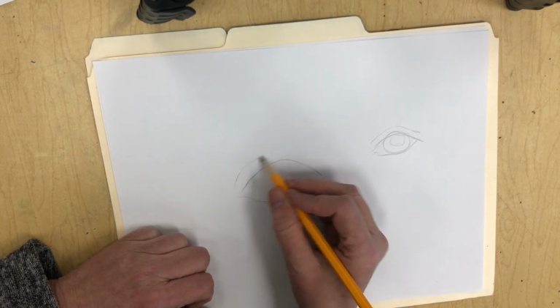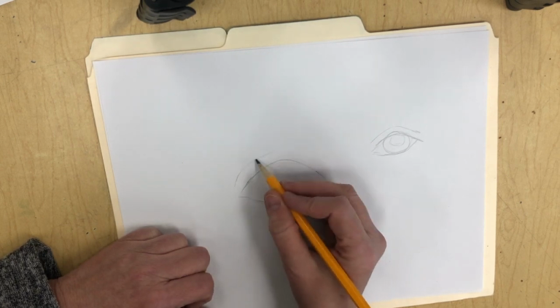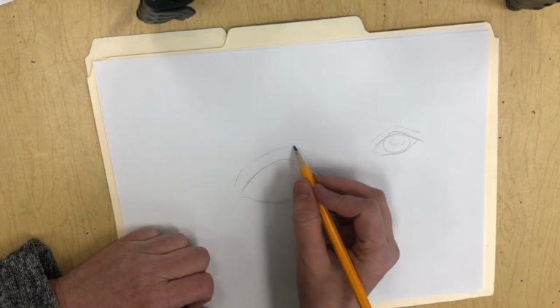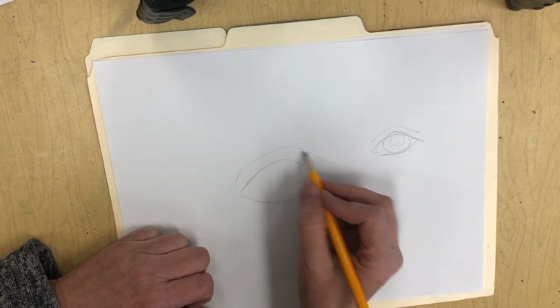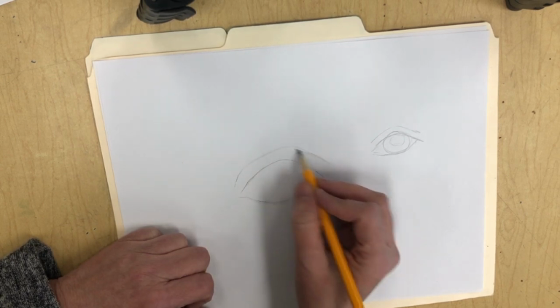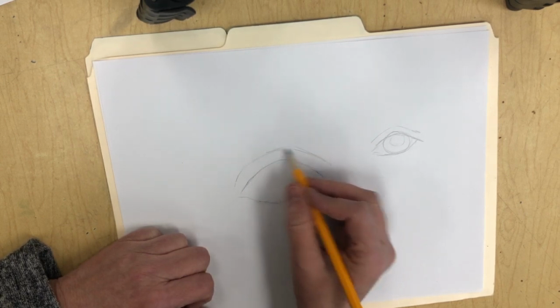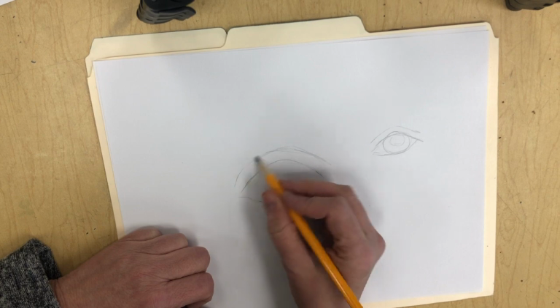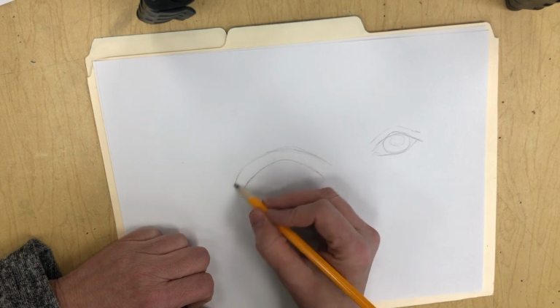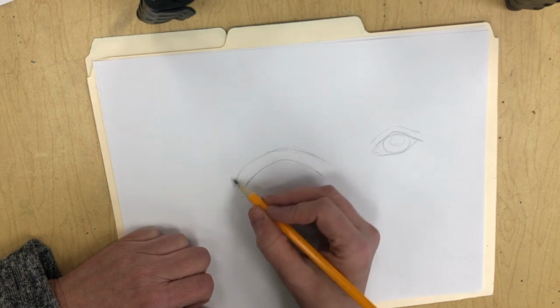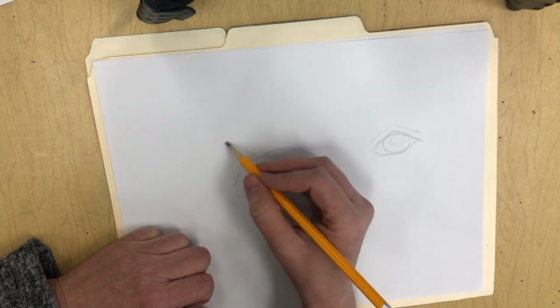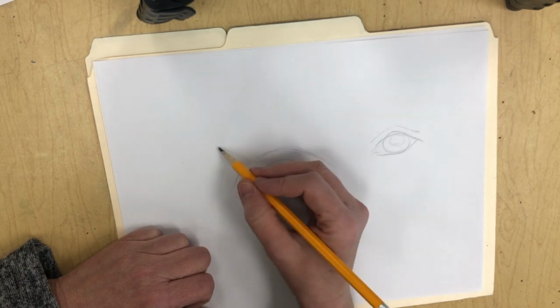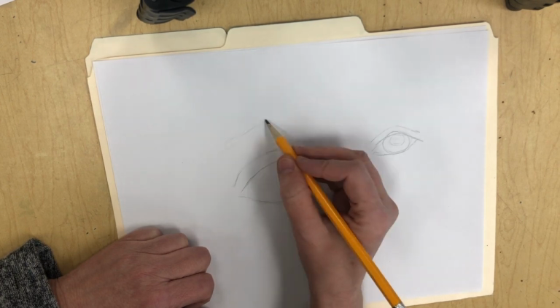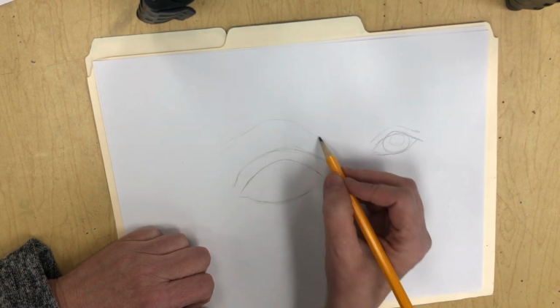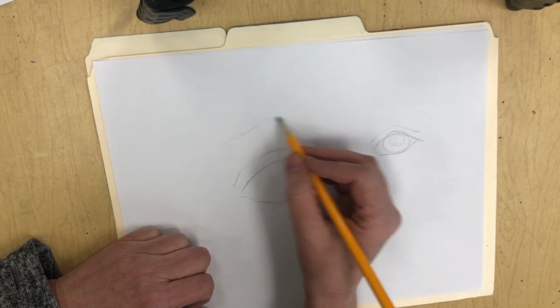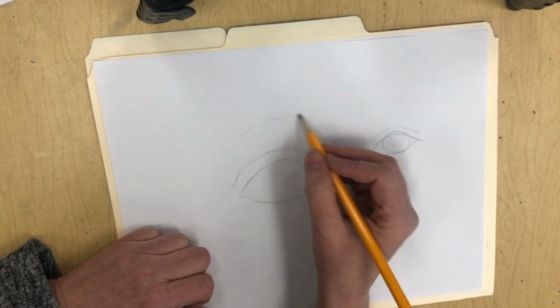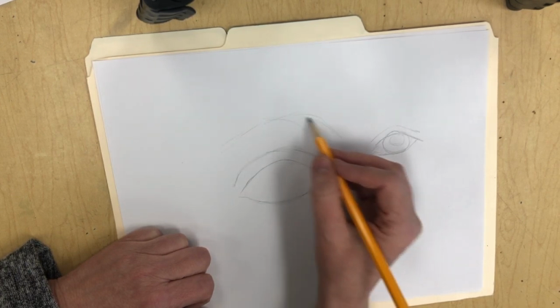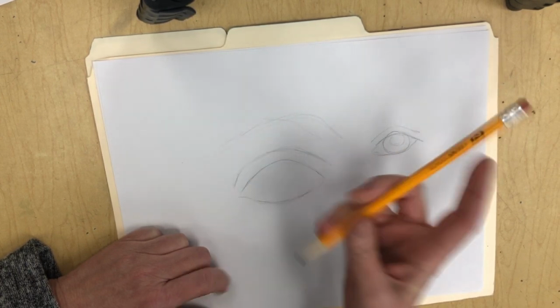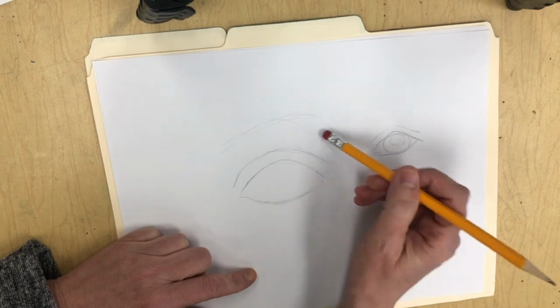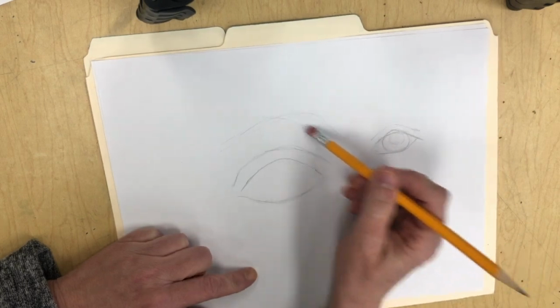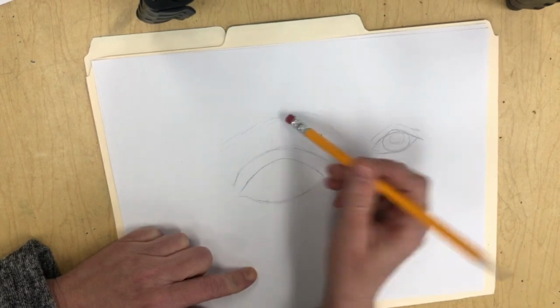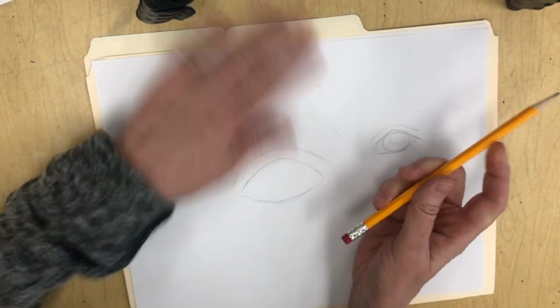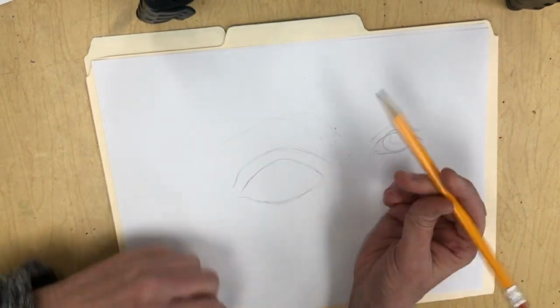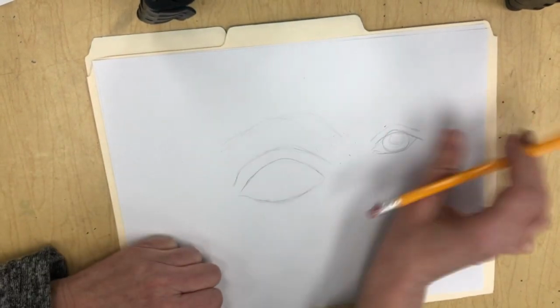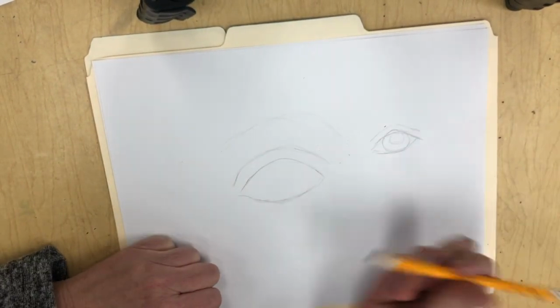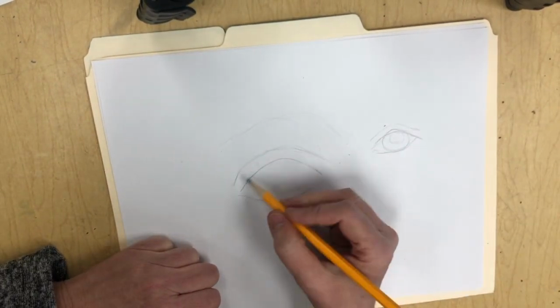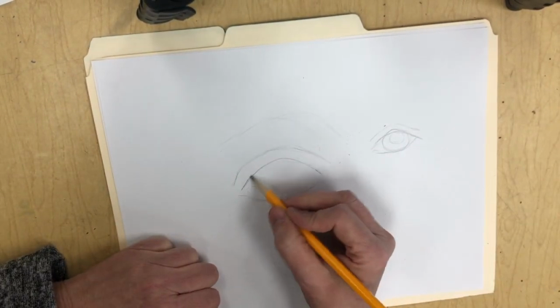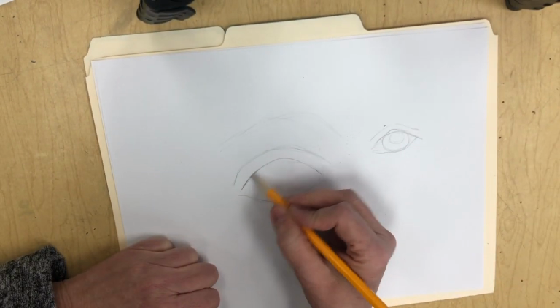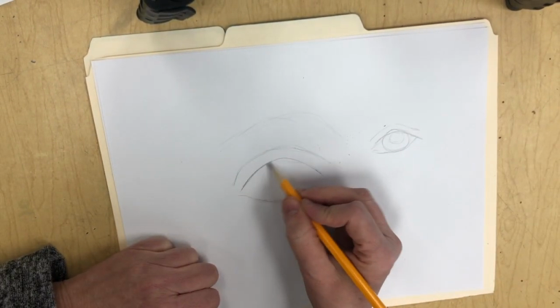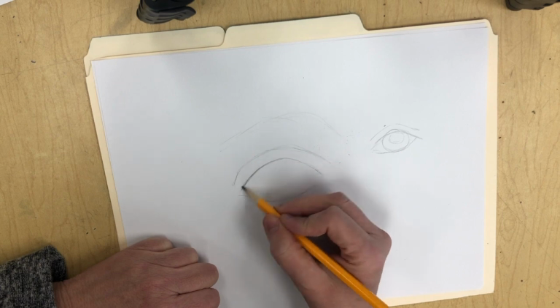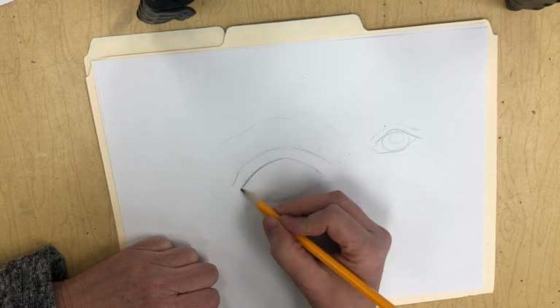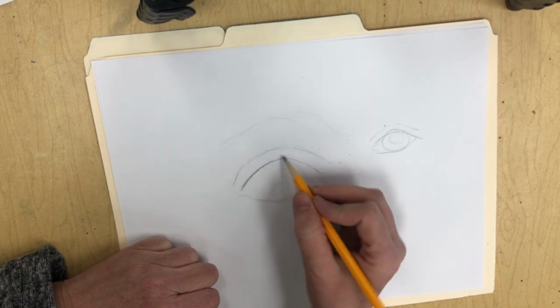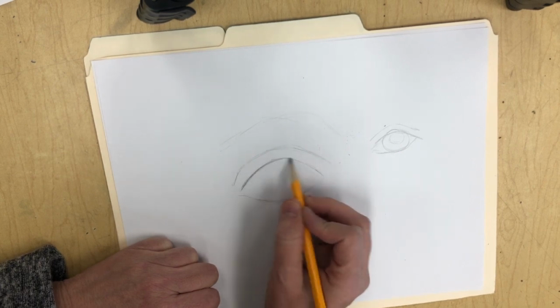Then you would have your eyelid that comes above that, and kind of way above that would be your eyebrow. I'm starting up here just to get used to shading.